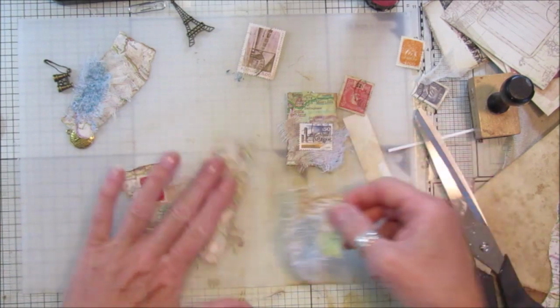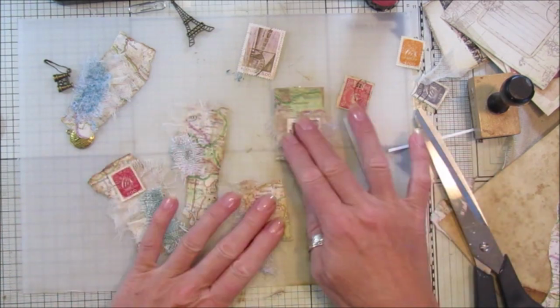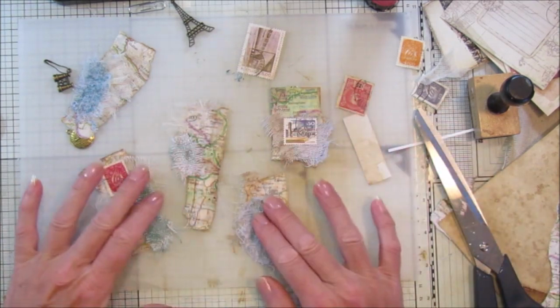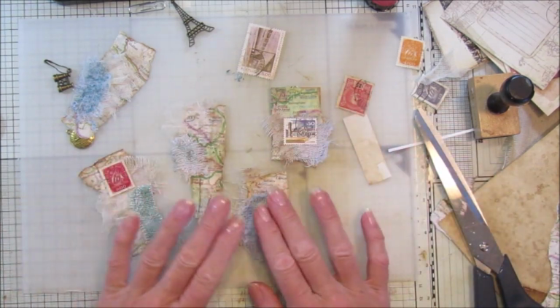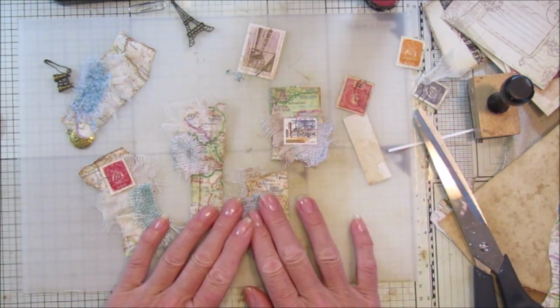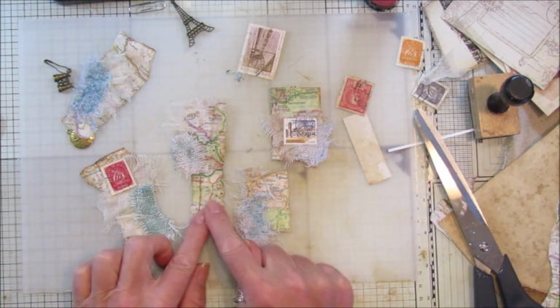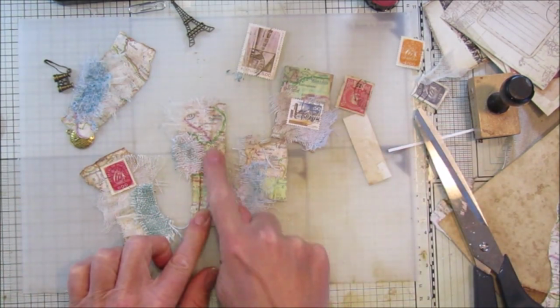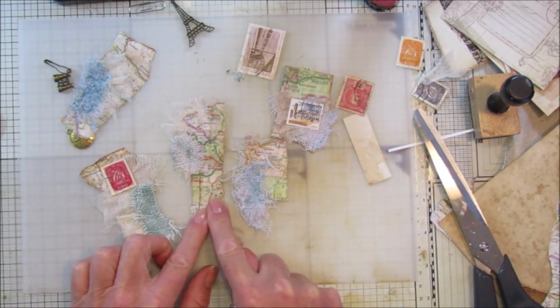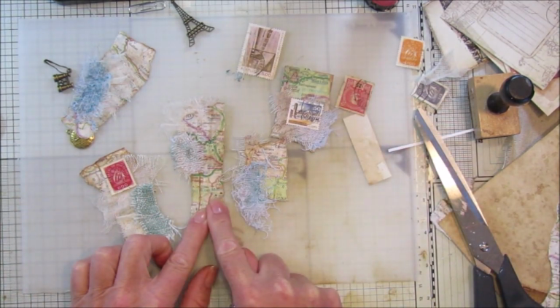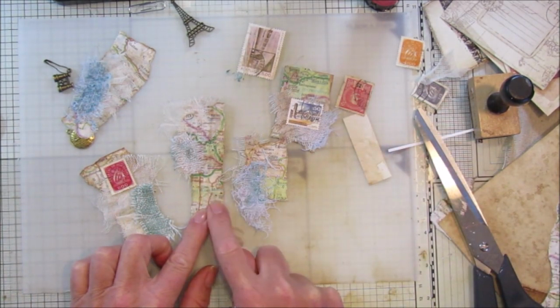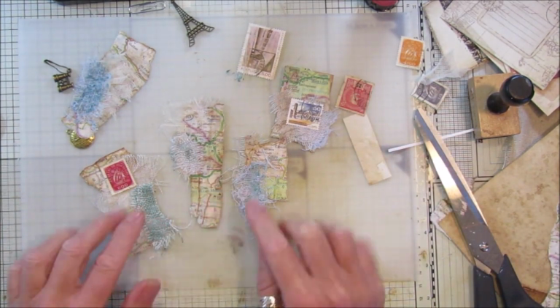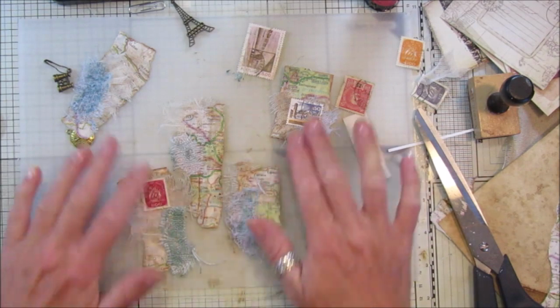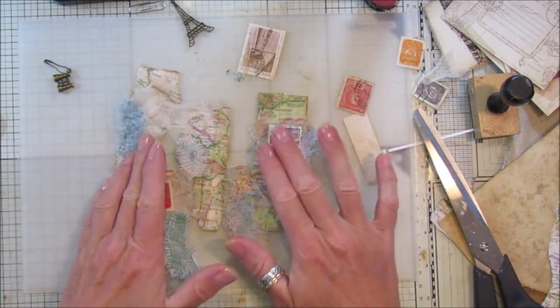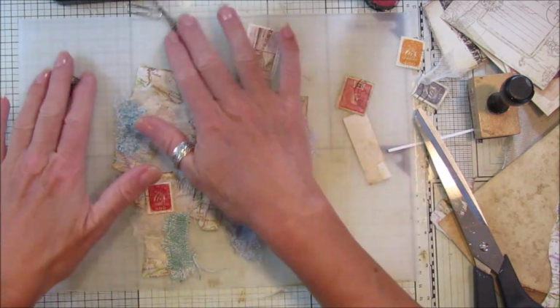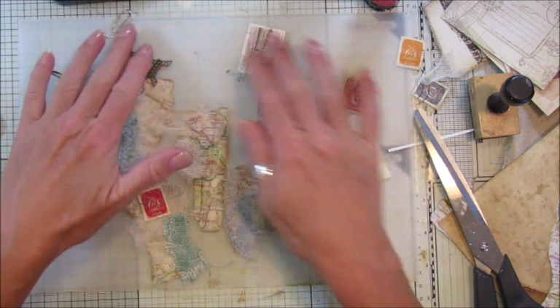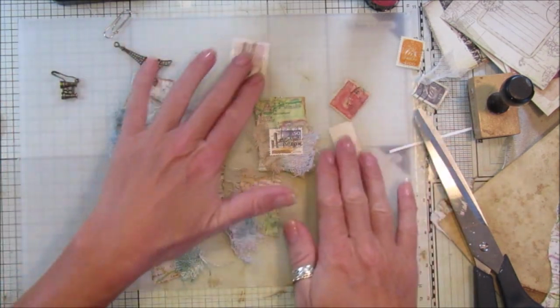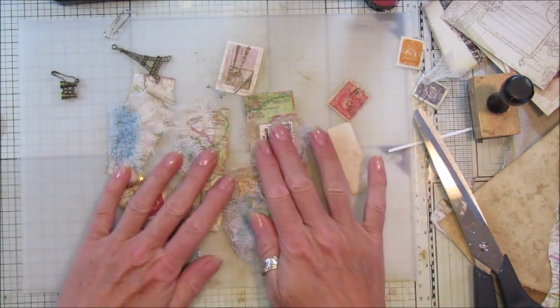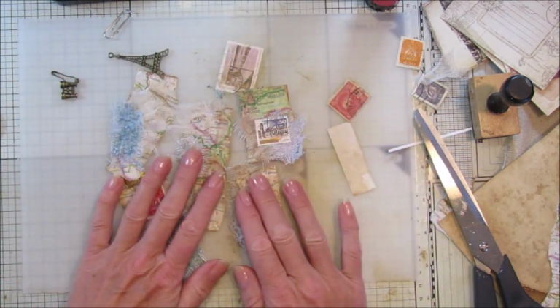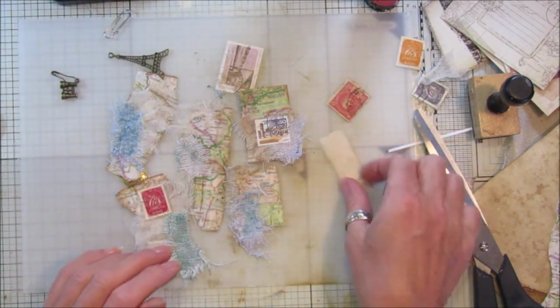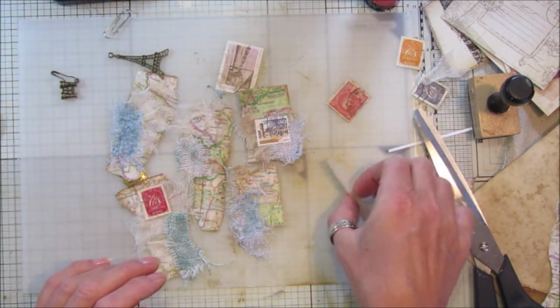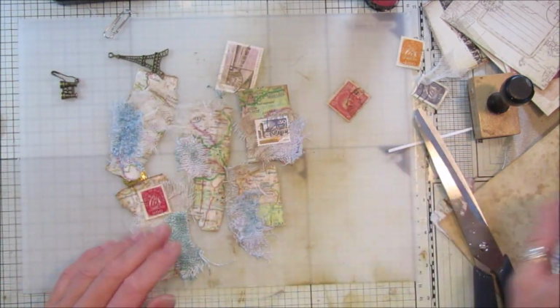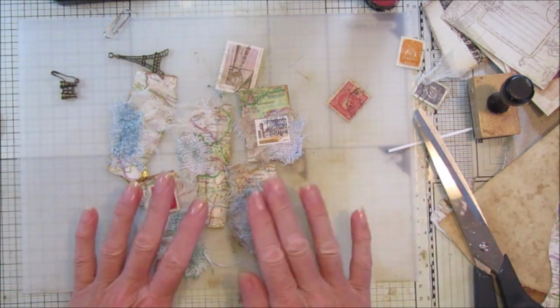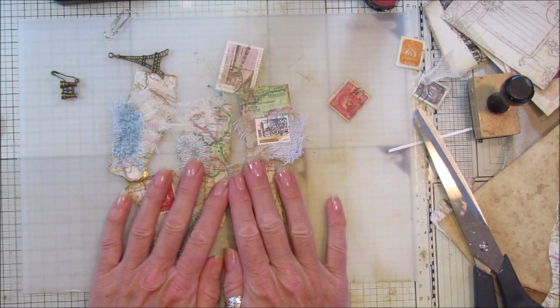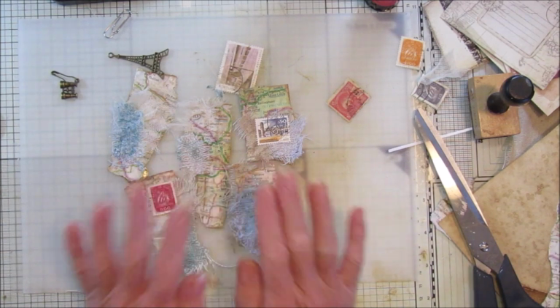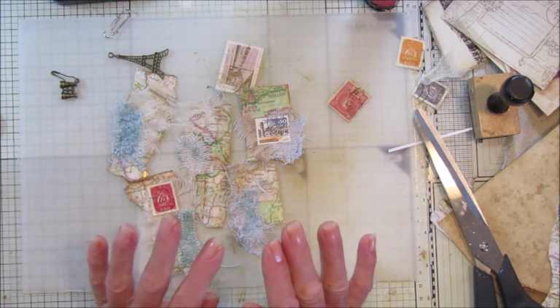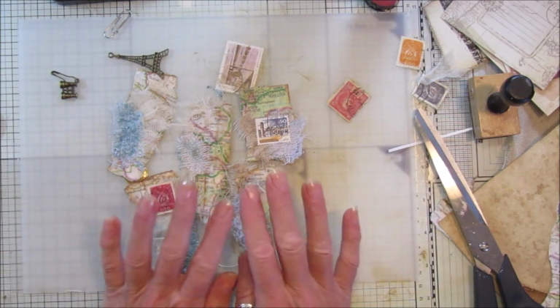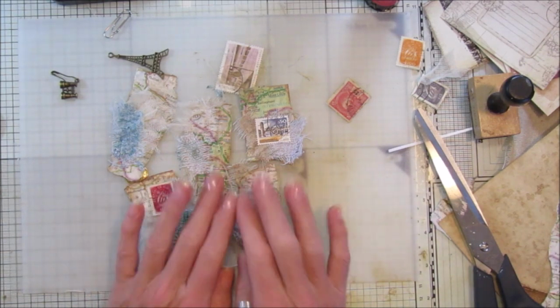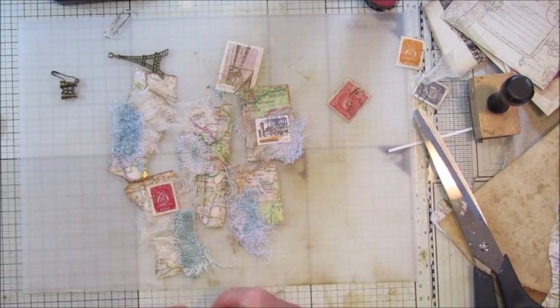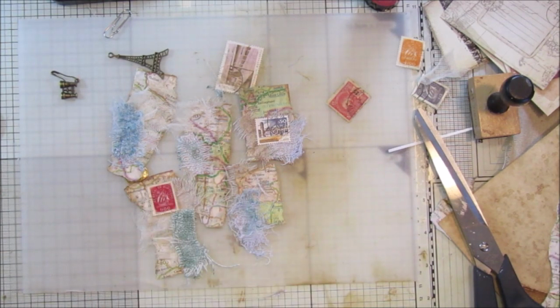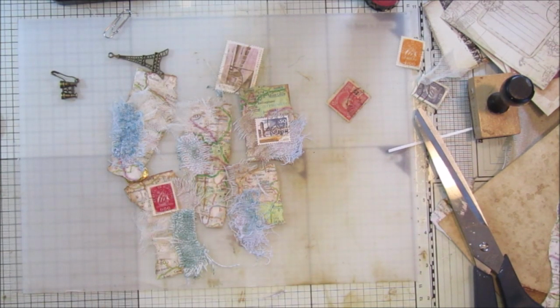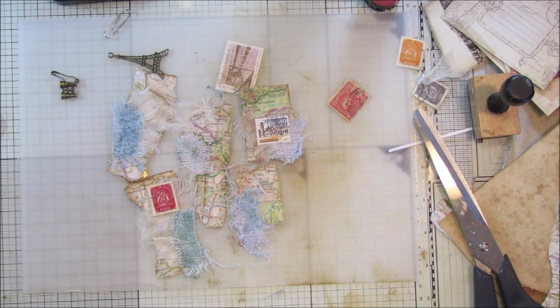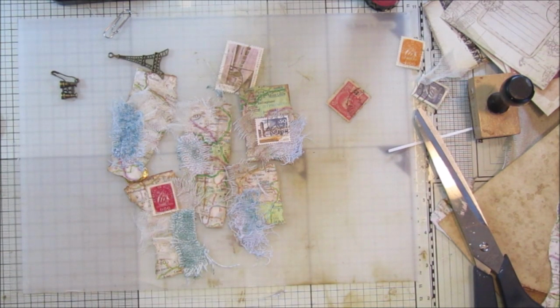So that's what I'll be doing. Do give it a go - it's quite nice for a travel journal to actually use a map and some stamps. I hope you enjoyed that, please do give it a go, and I'll see you next time. Take care, bye bye!